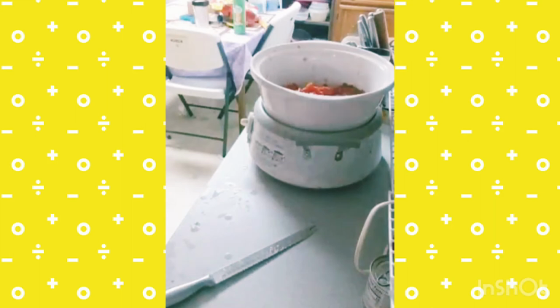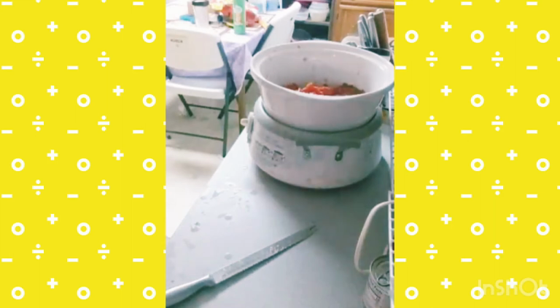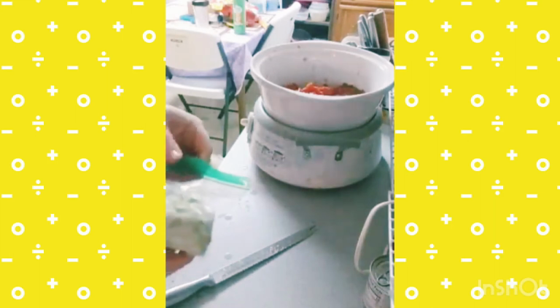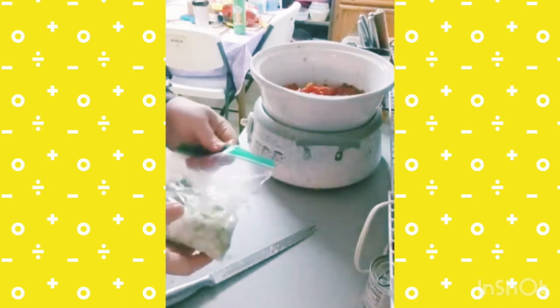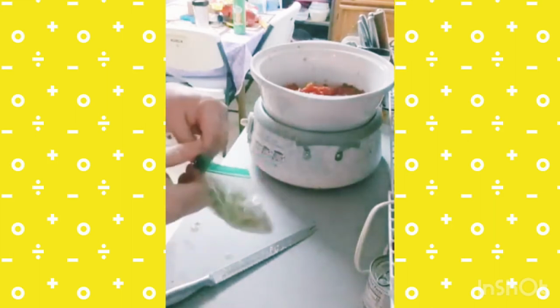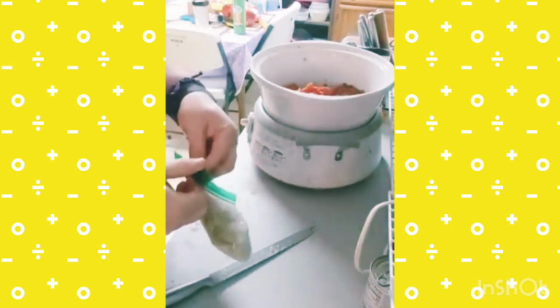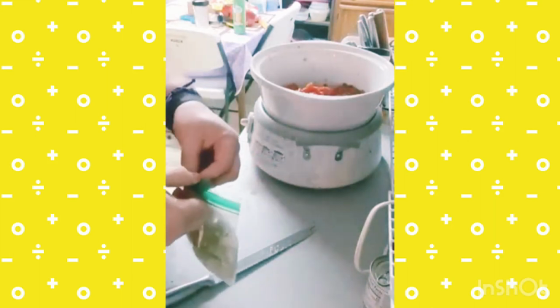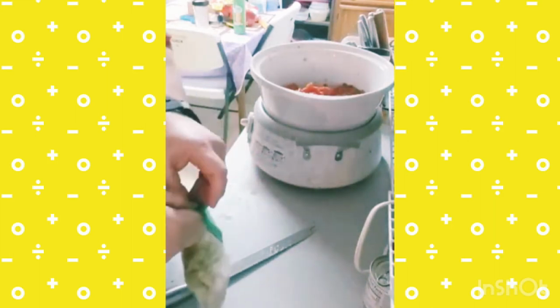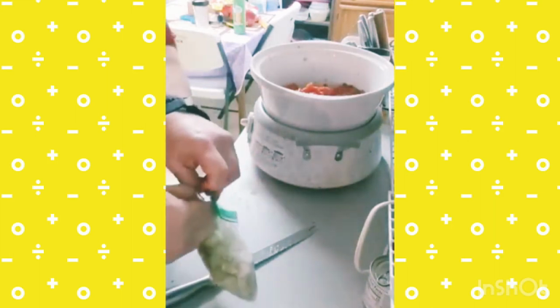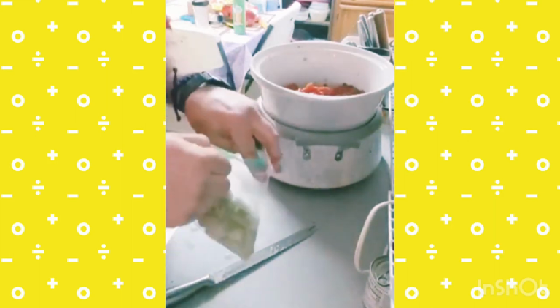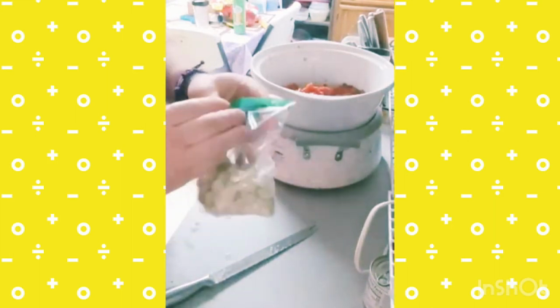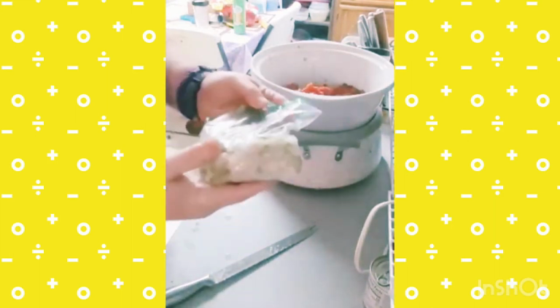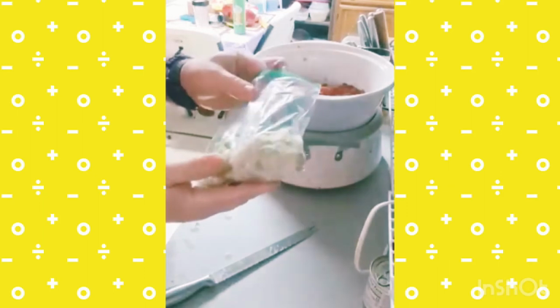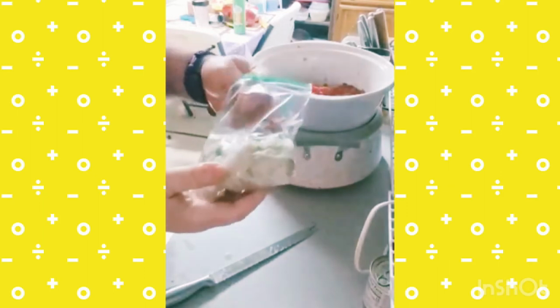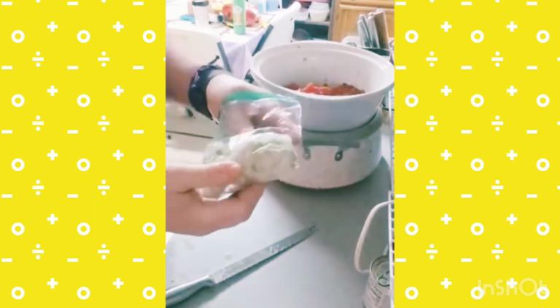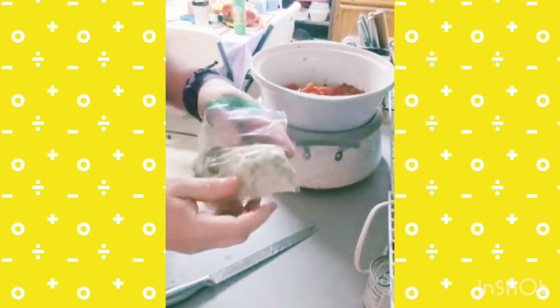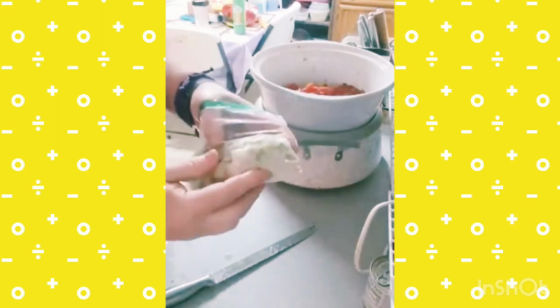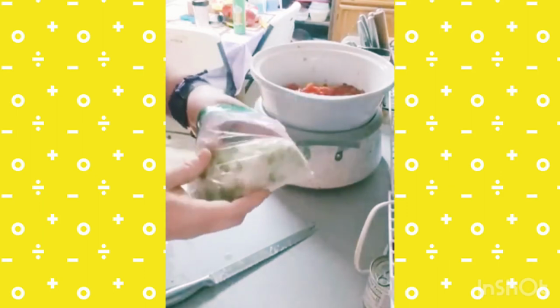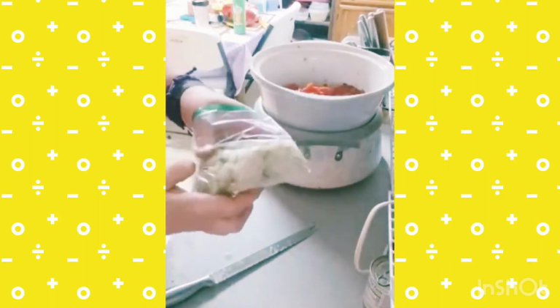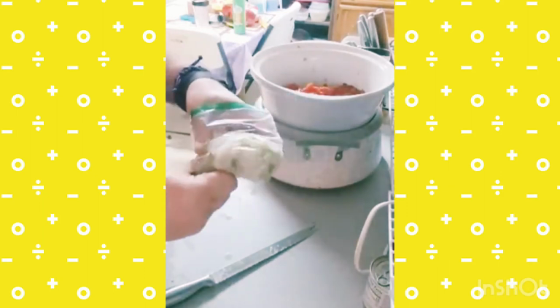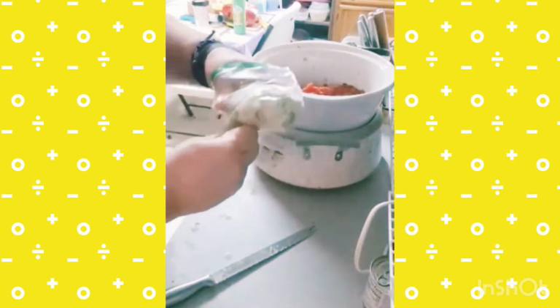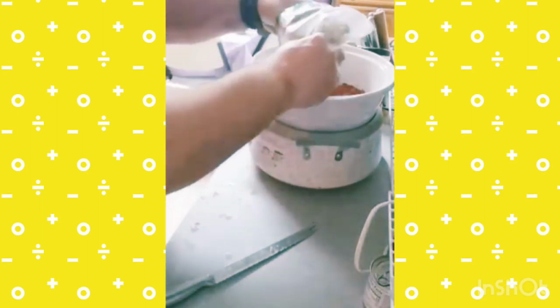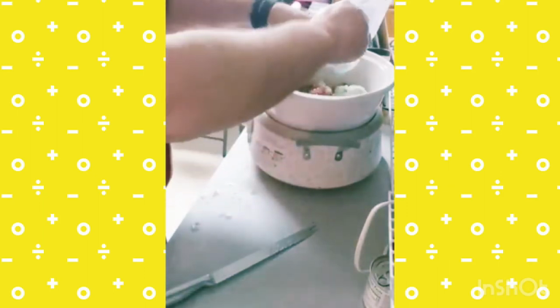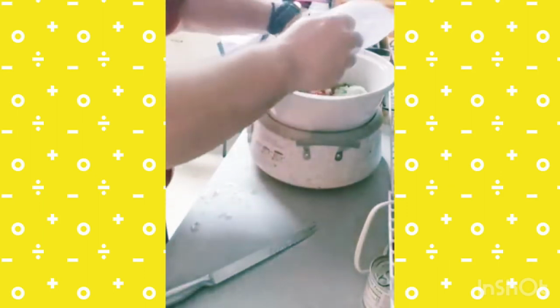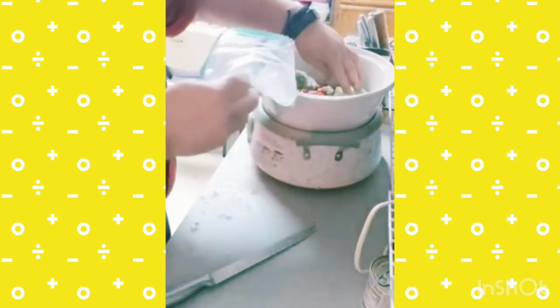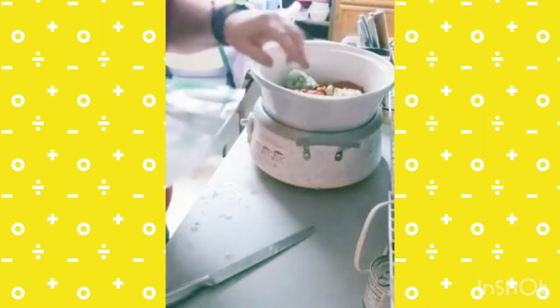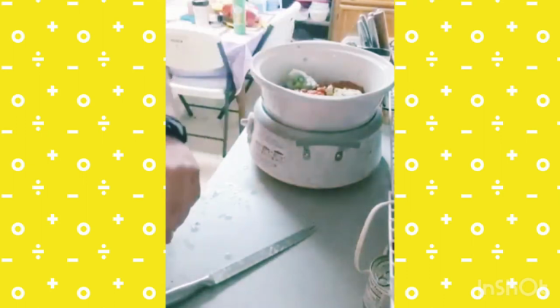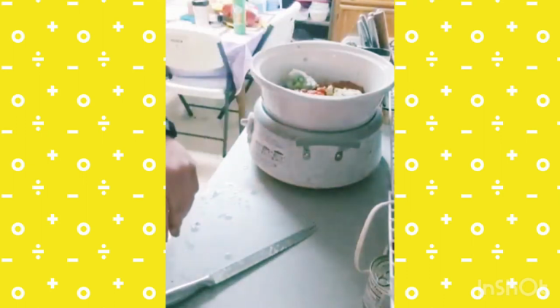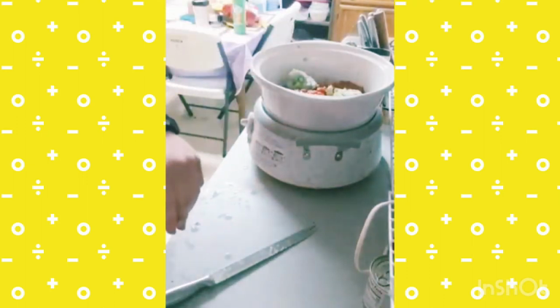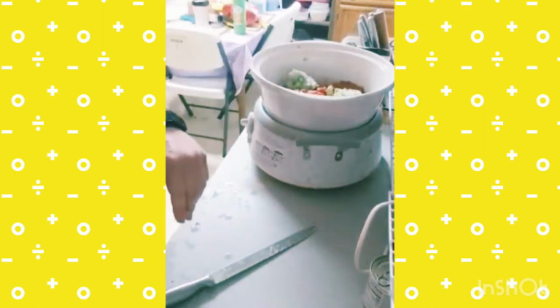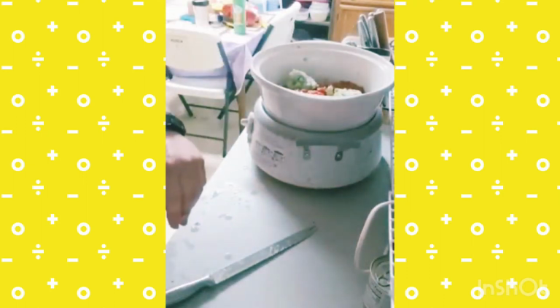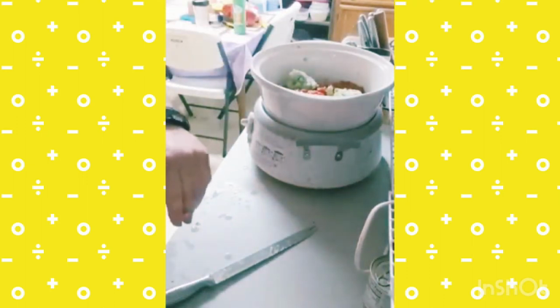I'm going to add some celery. I had these celery pieces already chopped up and frozen, so I'm just going to throw those into the pot. I've got two bags of these that I'm going to add.